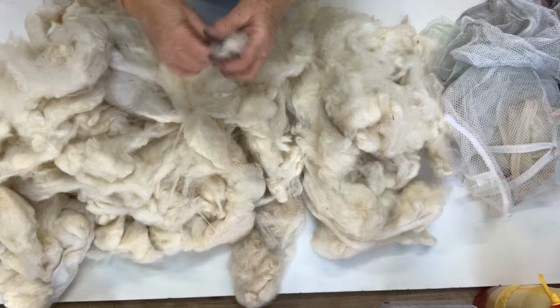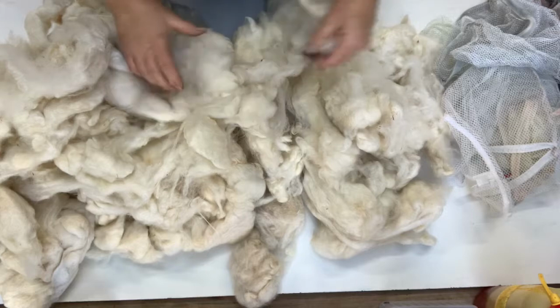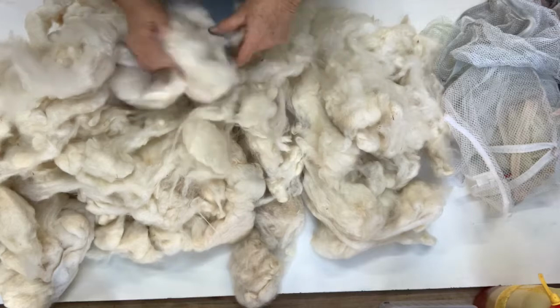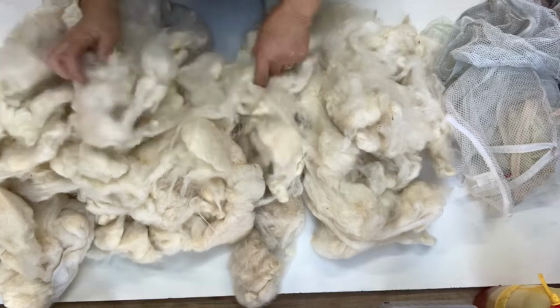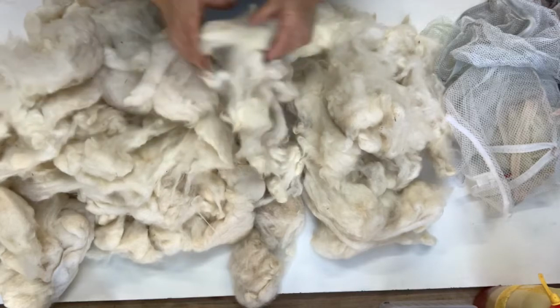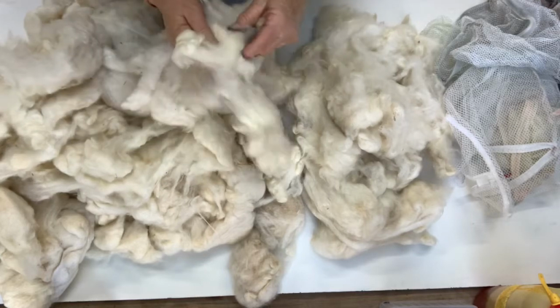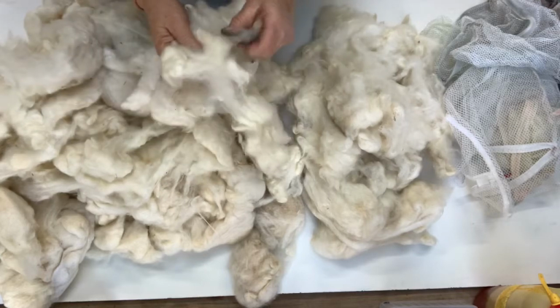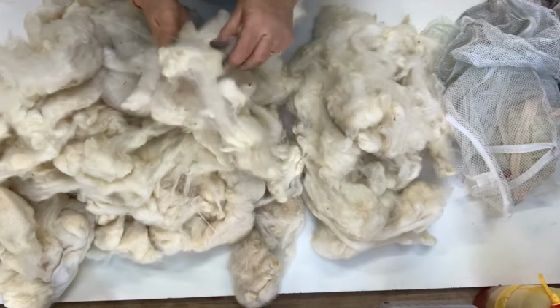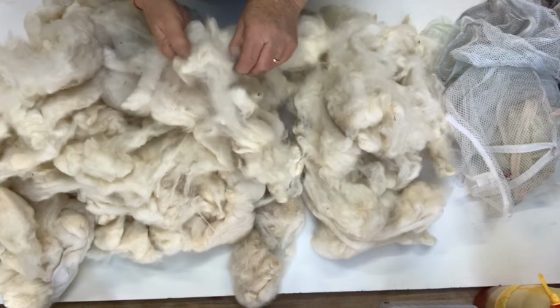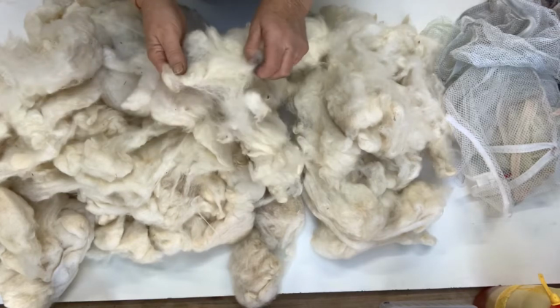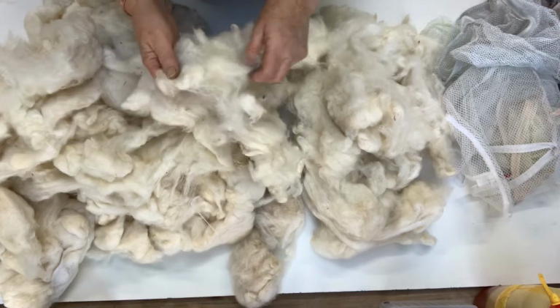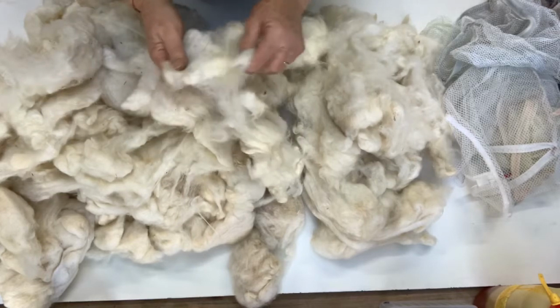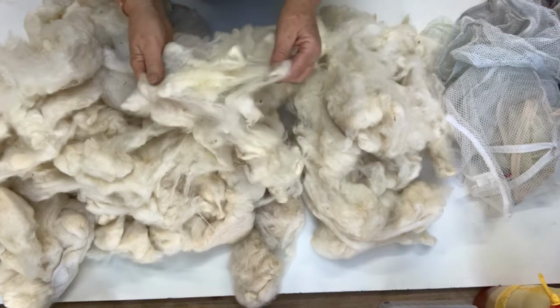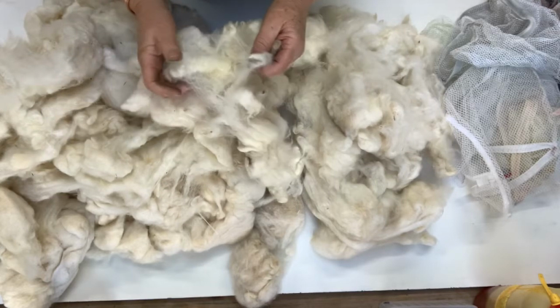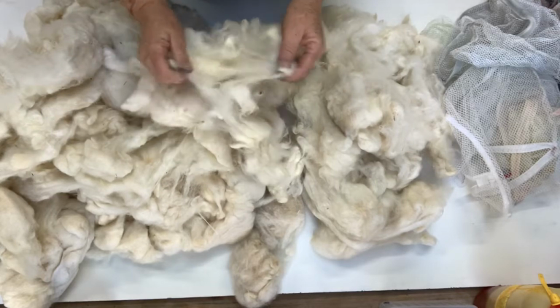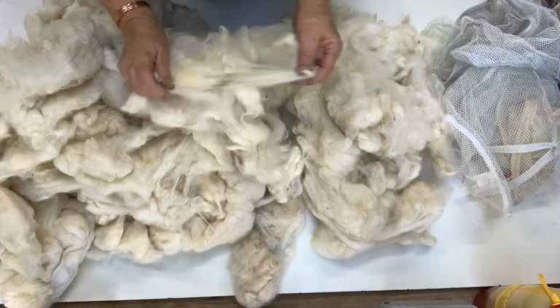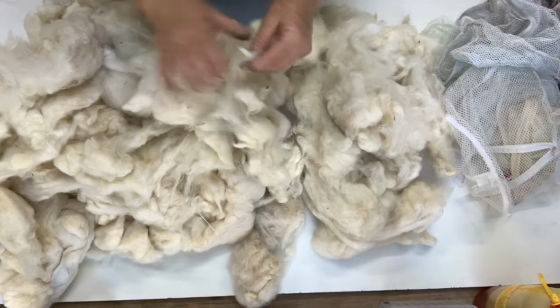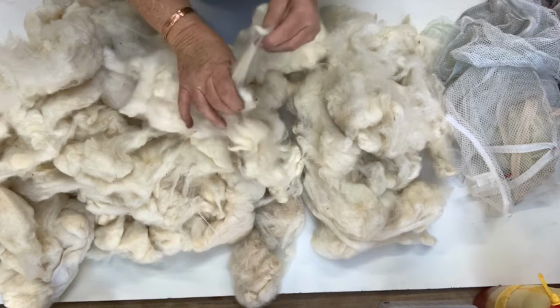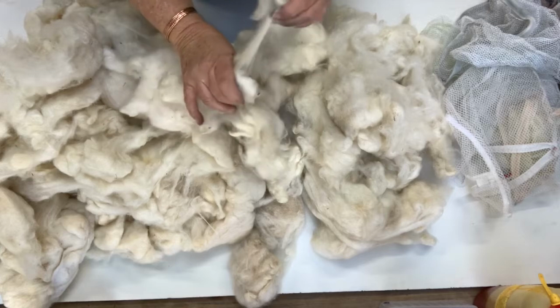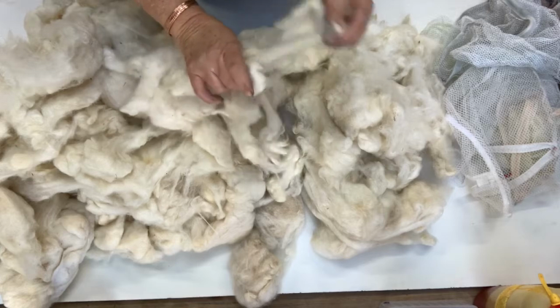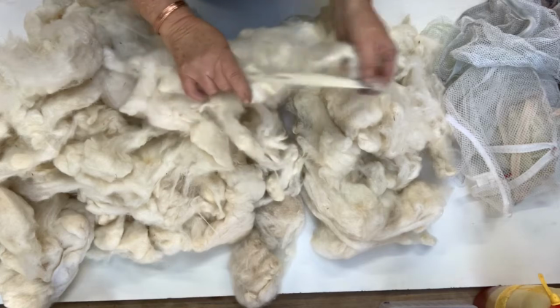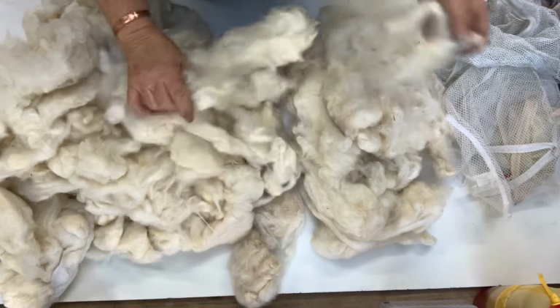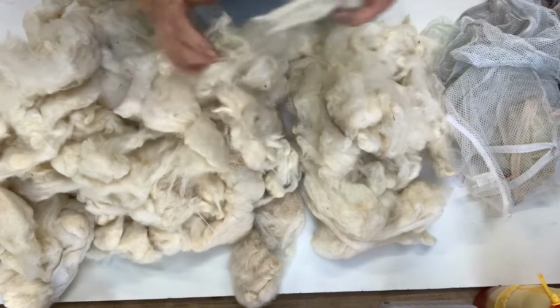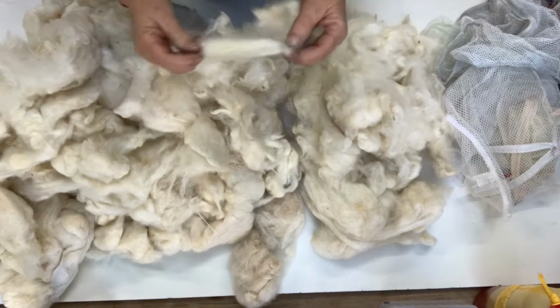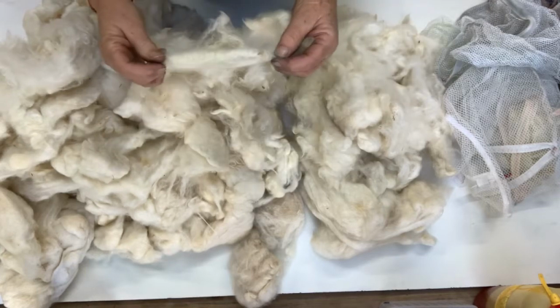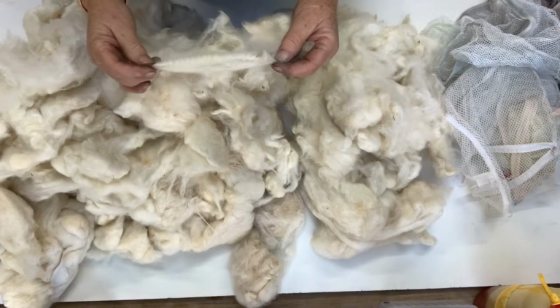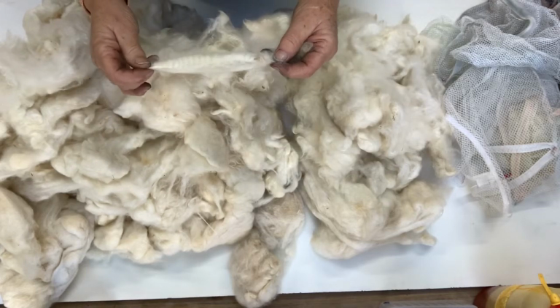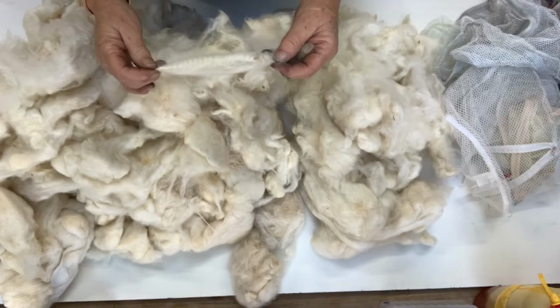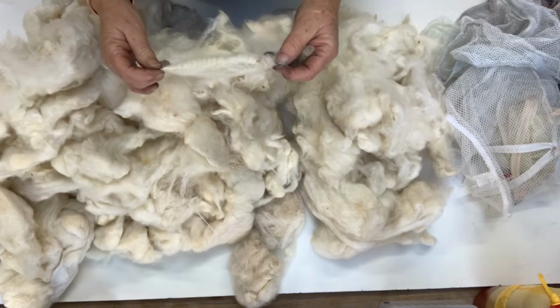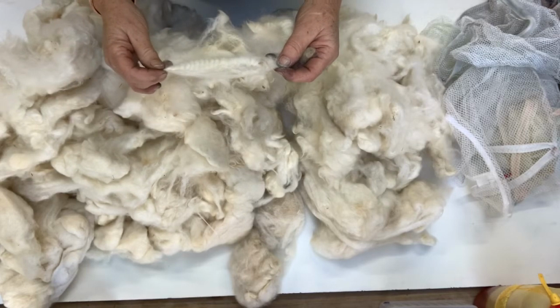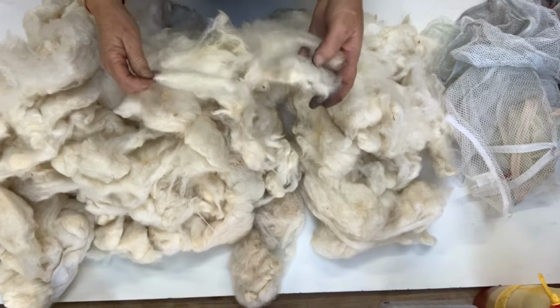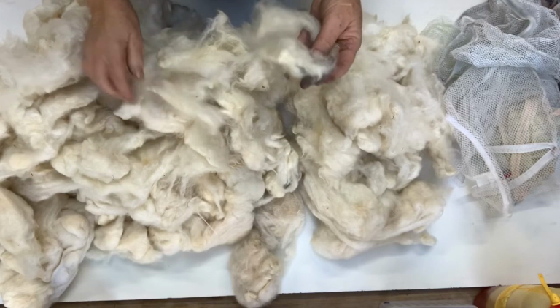Now it does feel like there's still a little bit of lanolin left in it, which isn't going to really worry me because I'm going to dye it anyway and the rest of it will come out while I'm dyeing it.